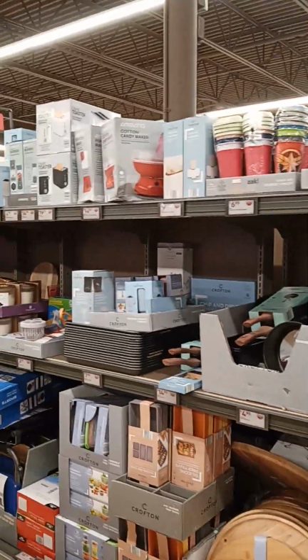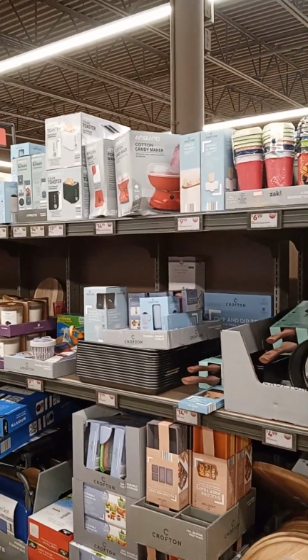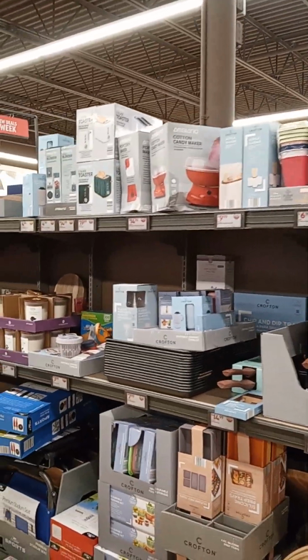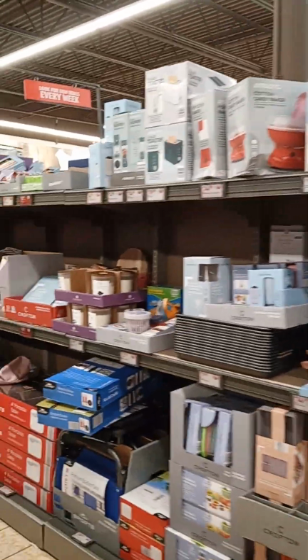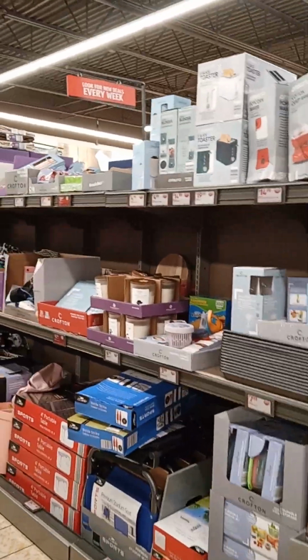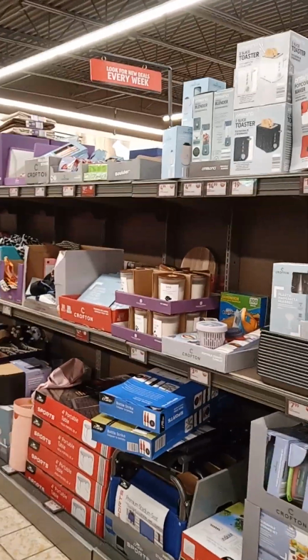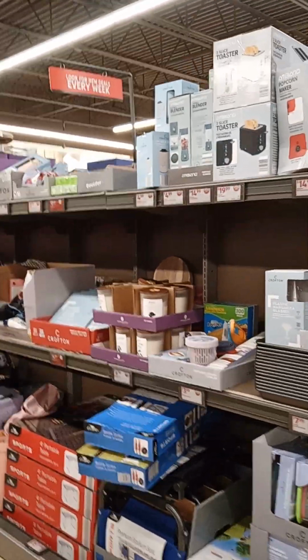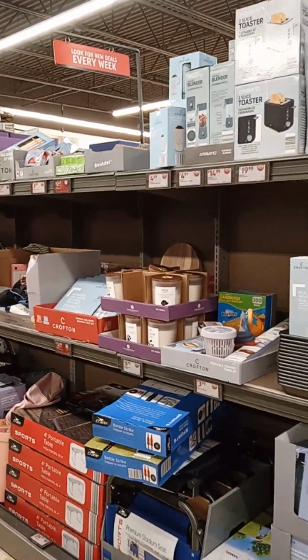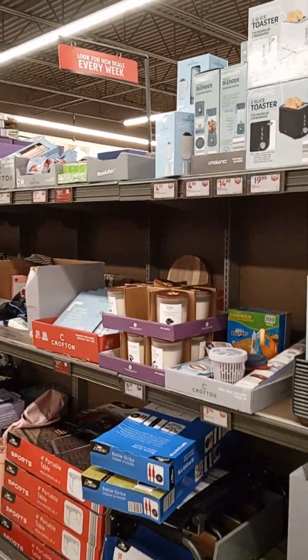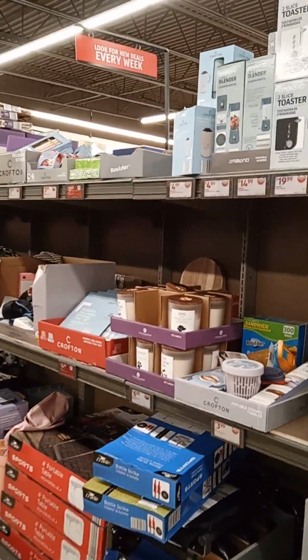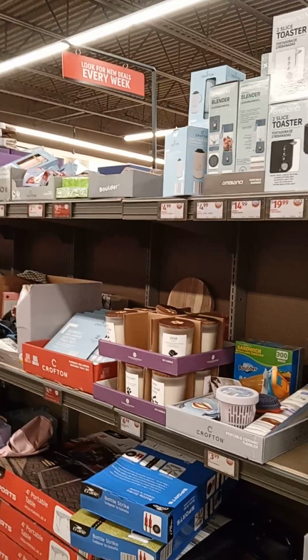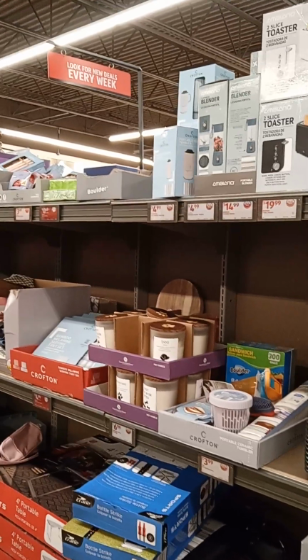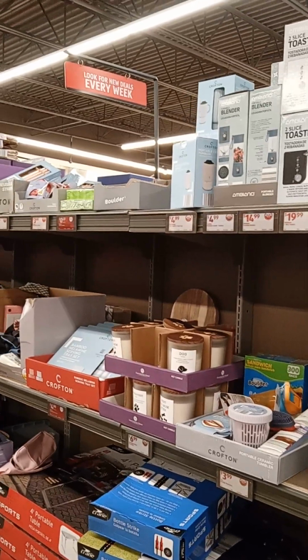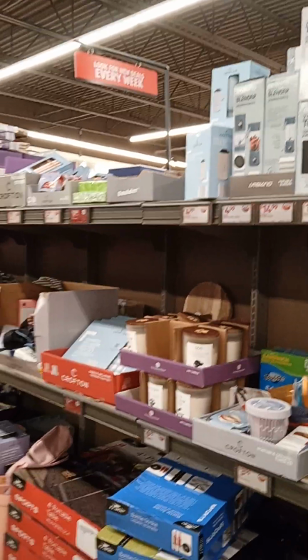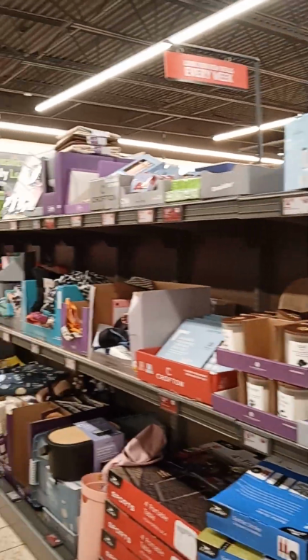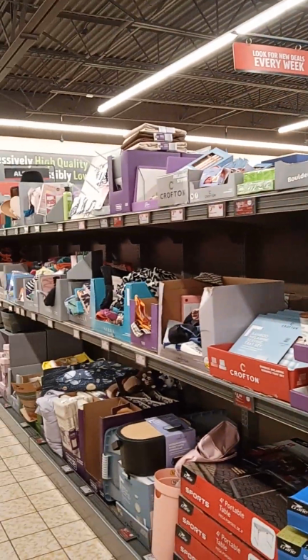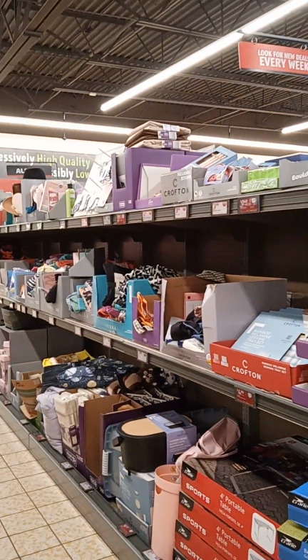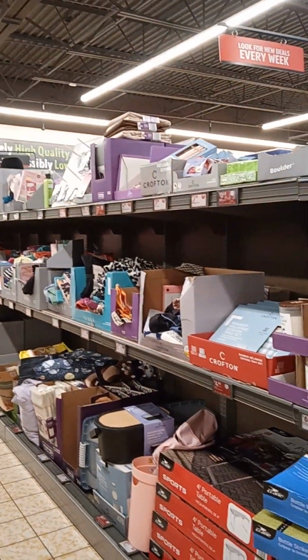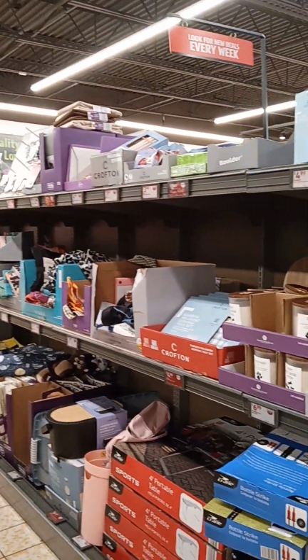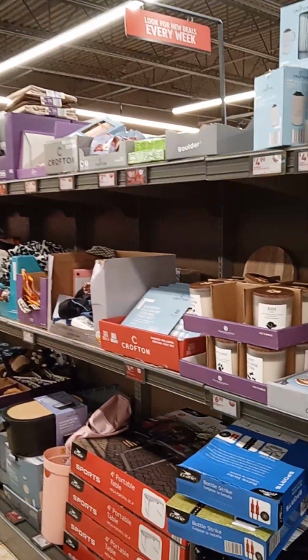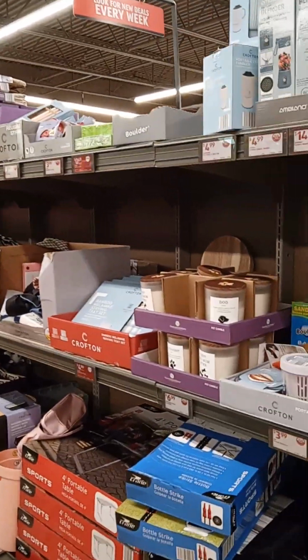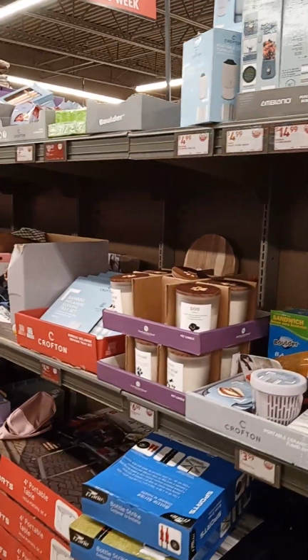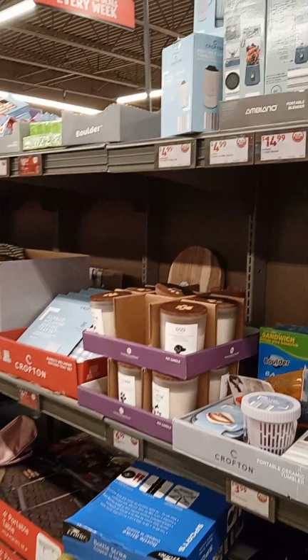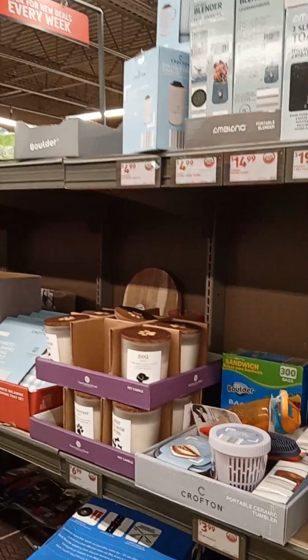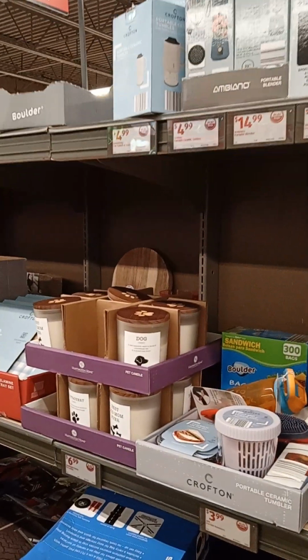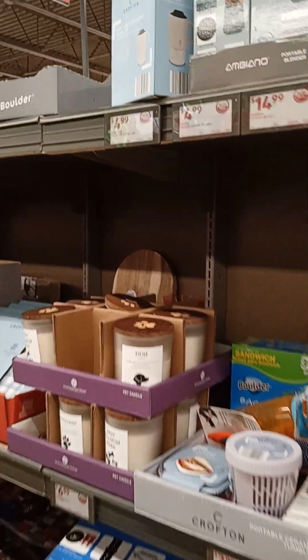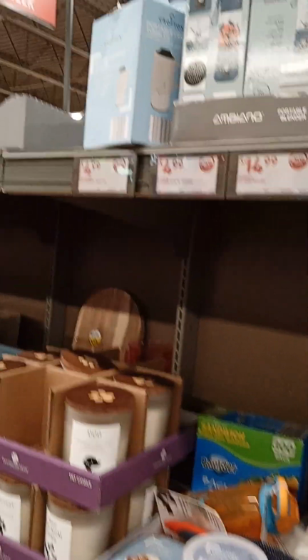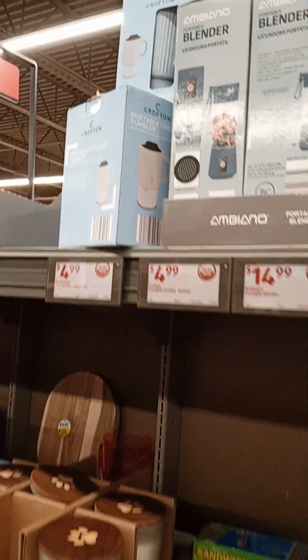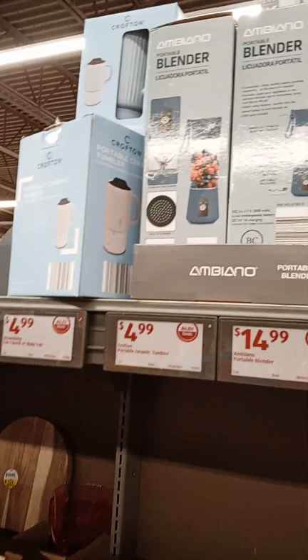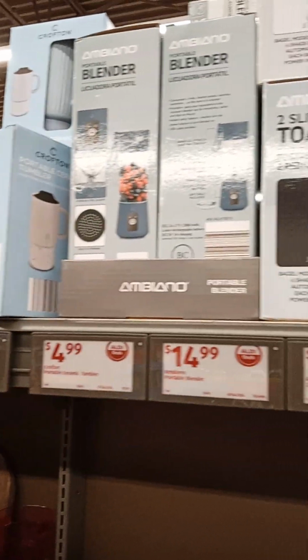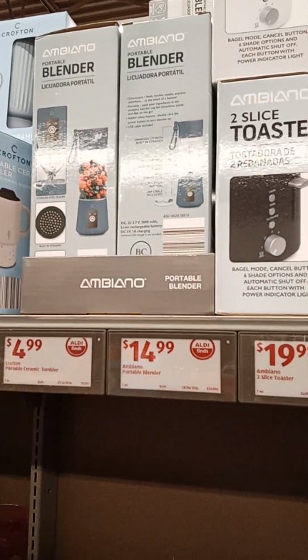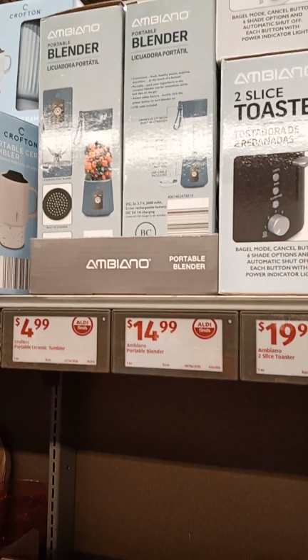Cotton candy maker $14.99, two-slice toaster $19.99, Ambieno portable blender $14.99.